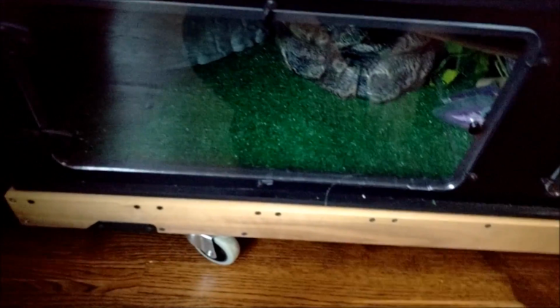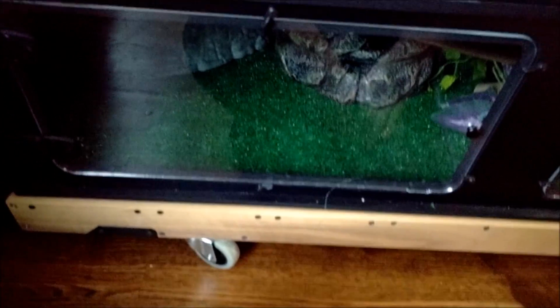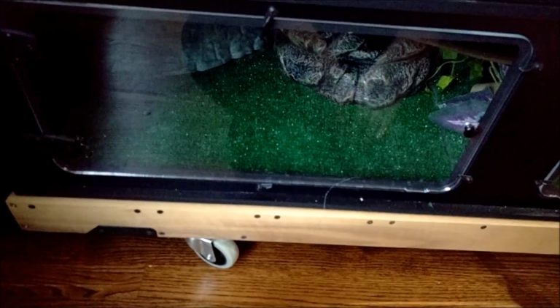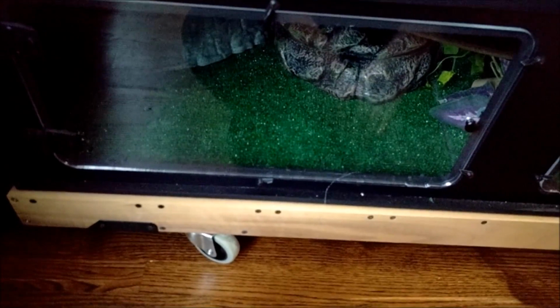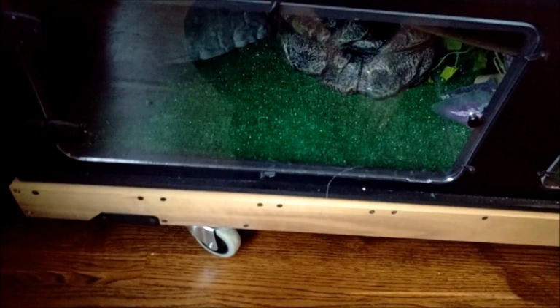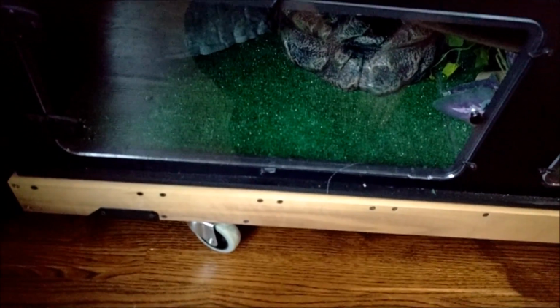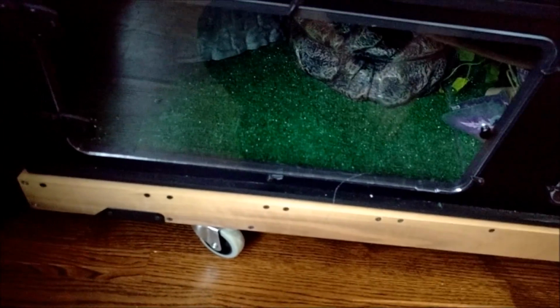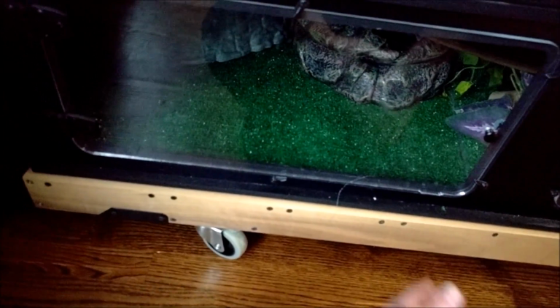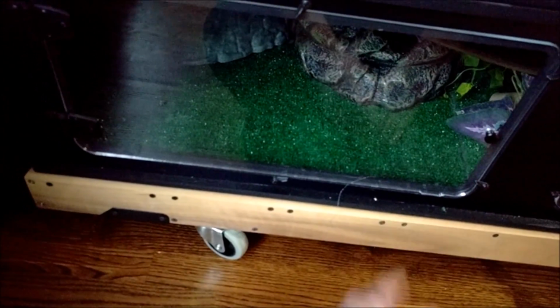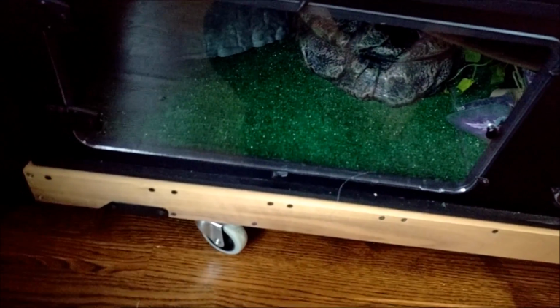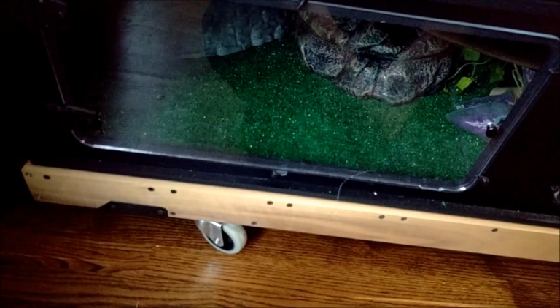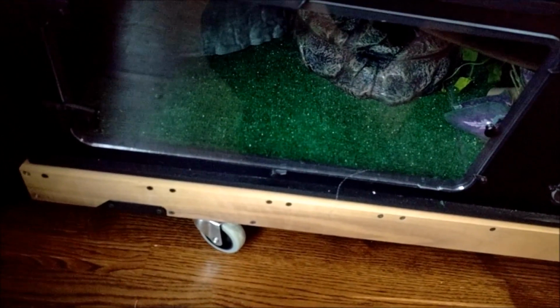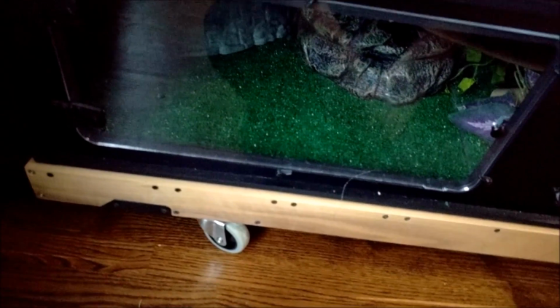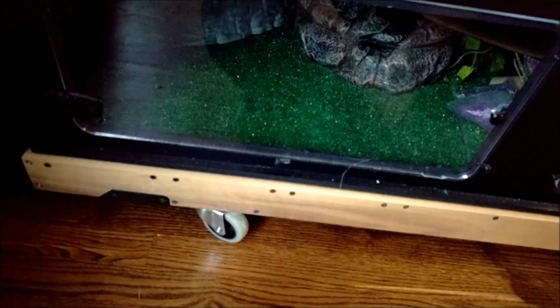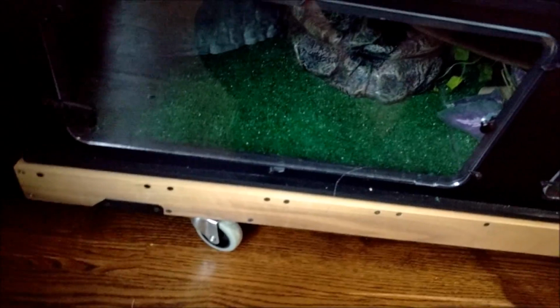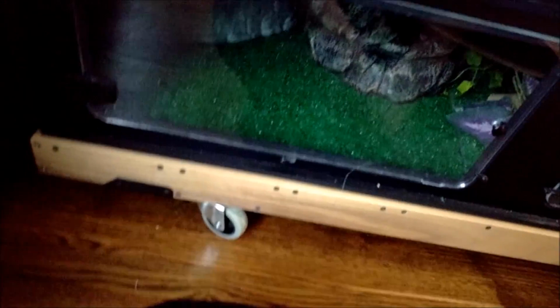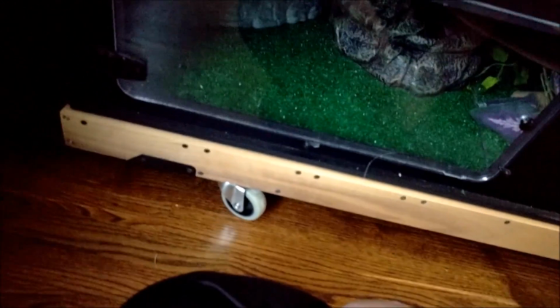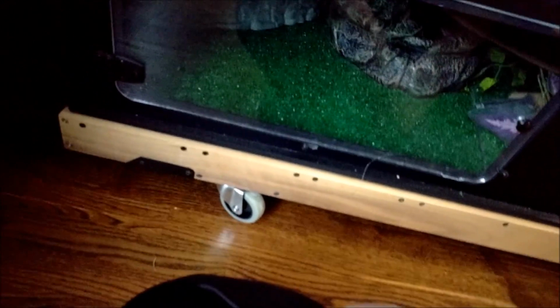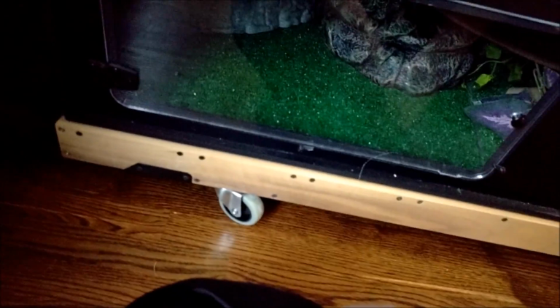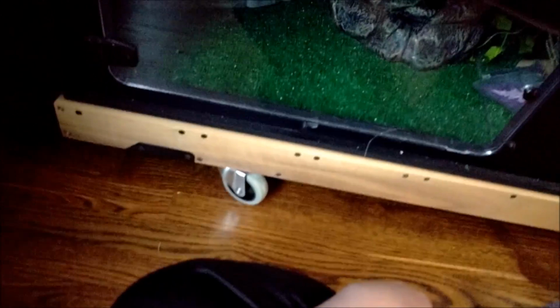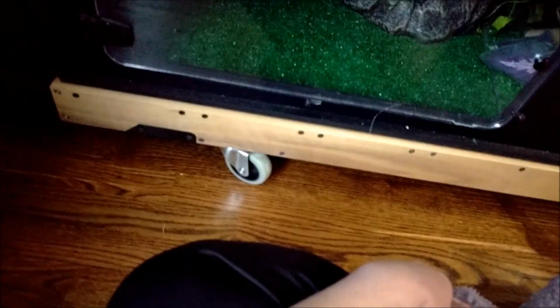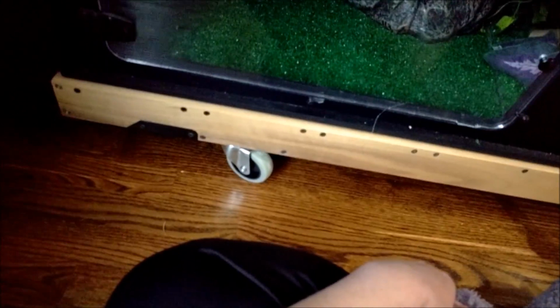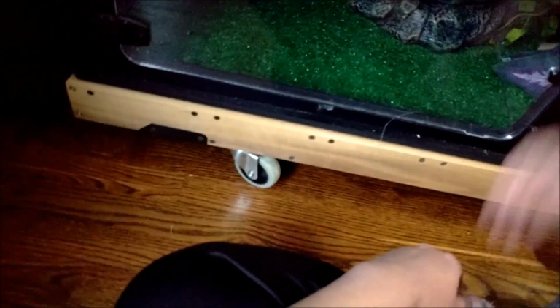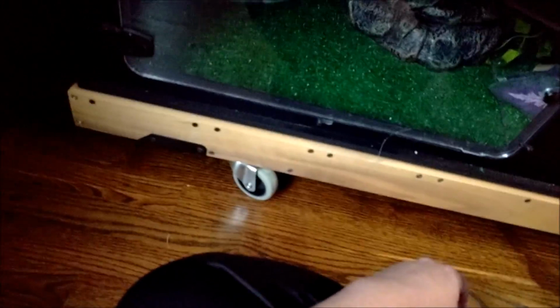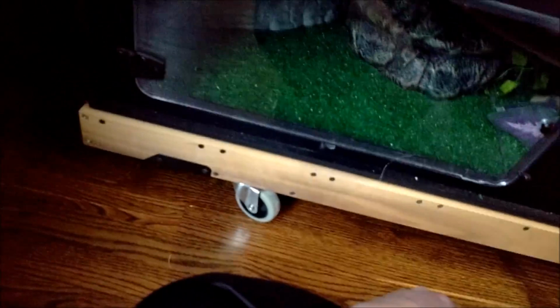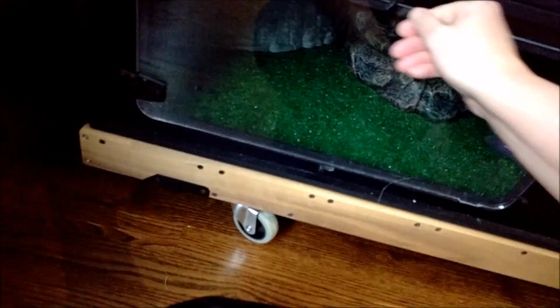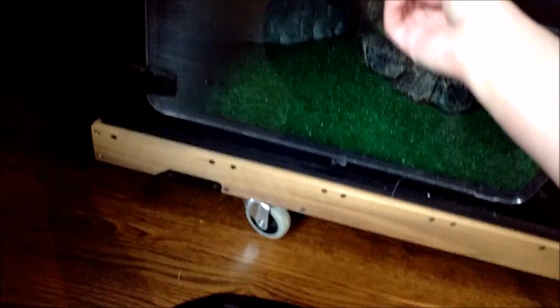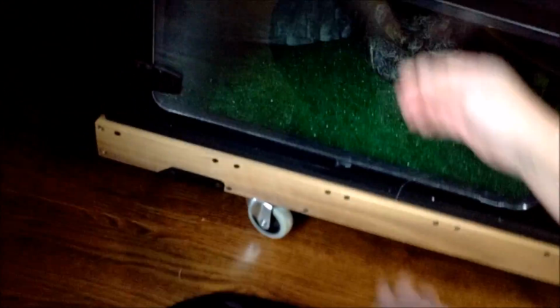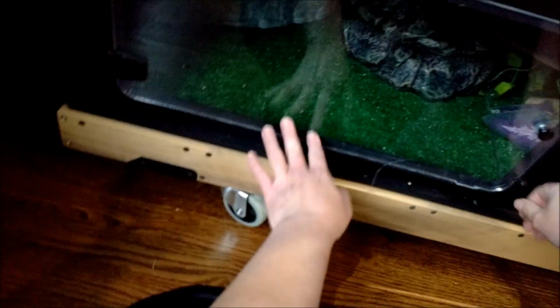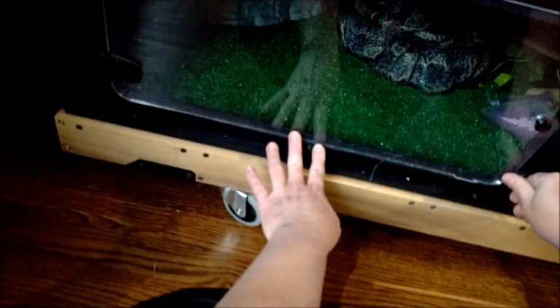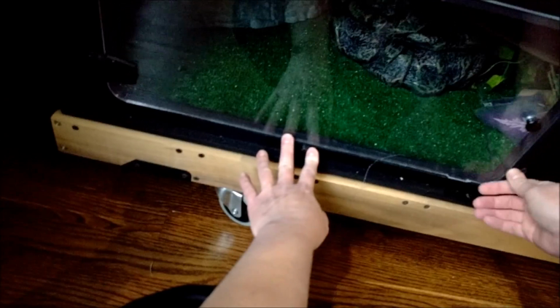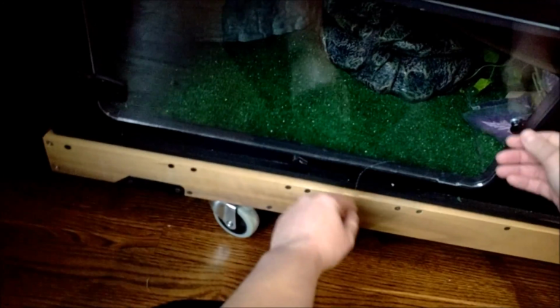Alright folks, welcome back. I would like you to meet Leeloo in this video, and Miss Leeloo lives in the bottom cage here.